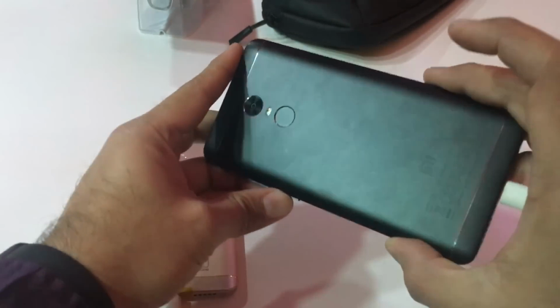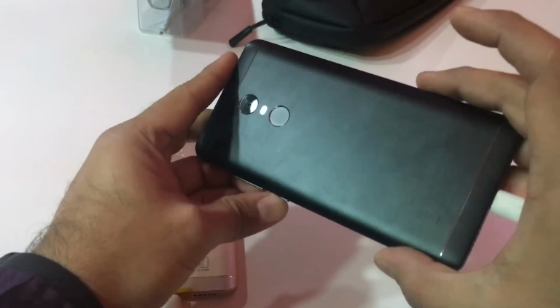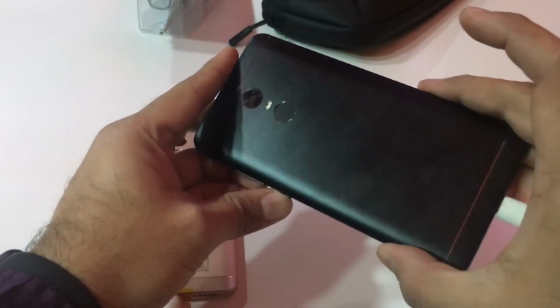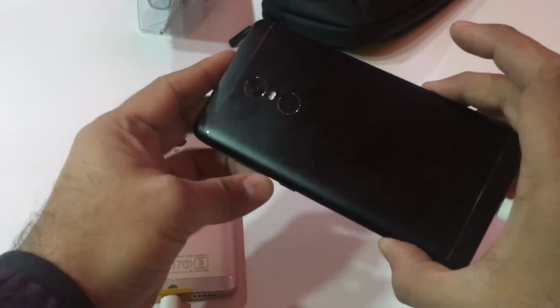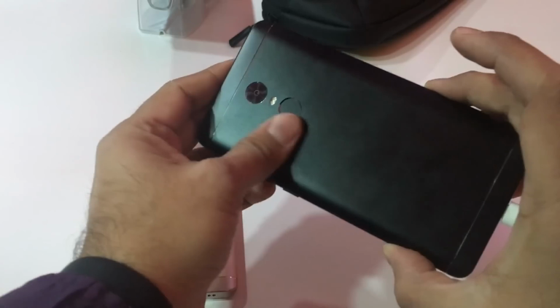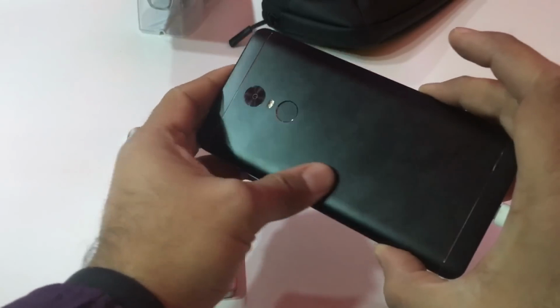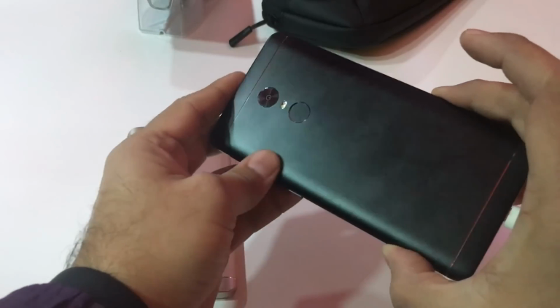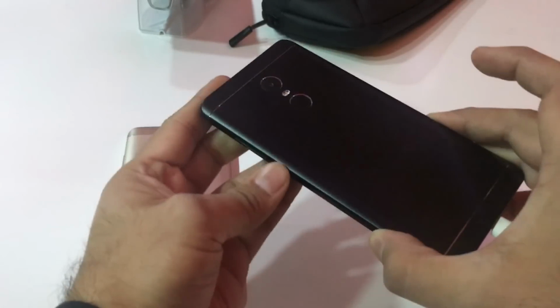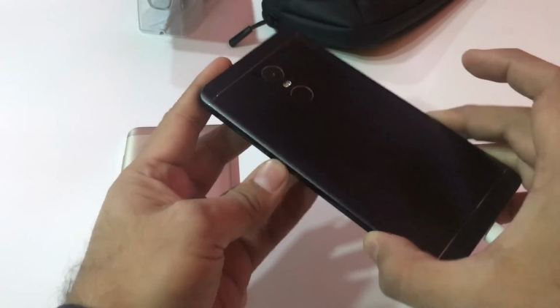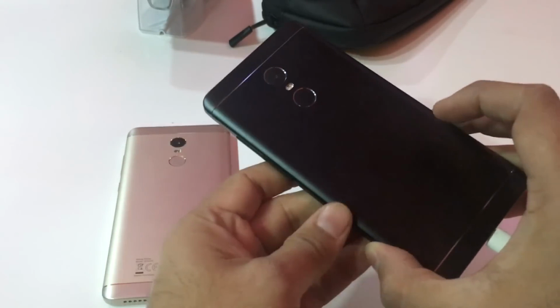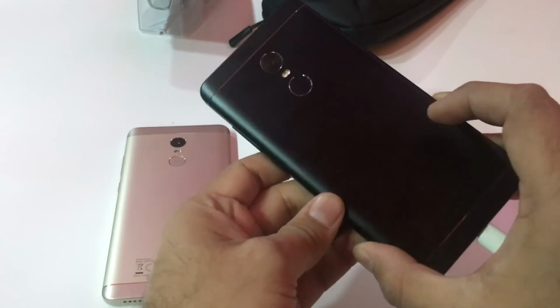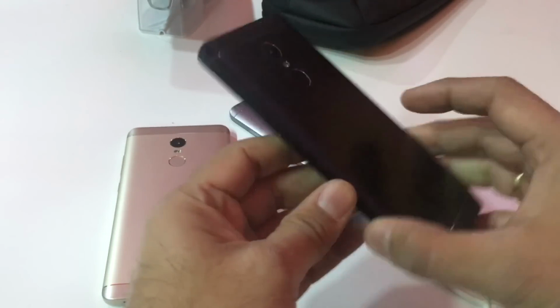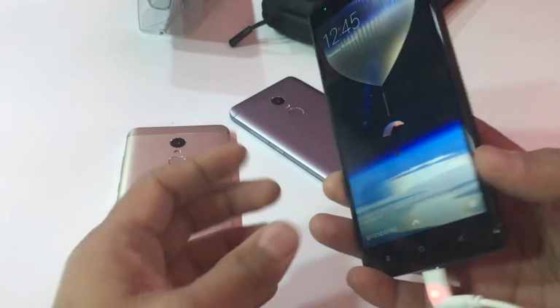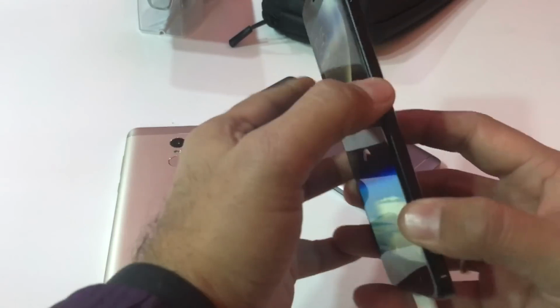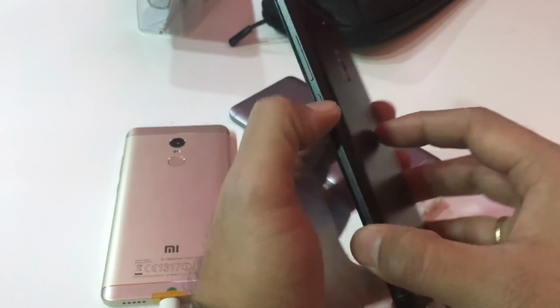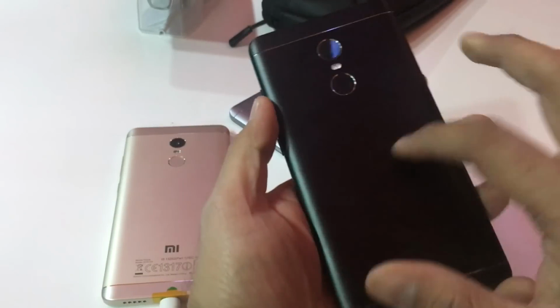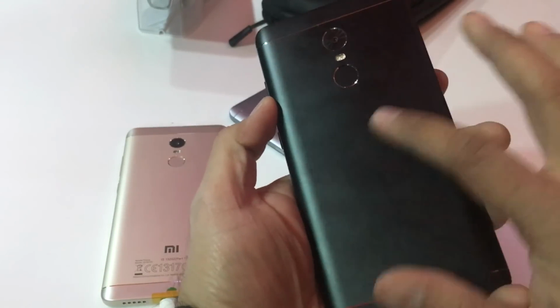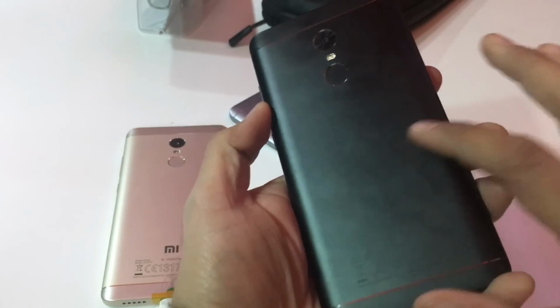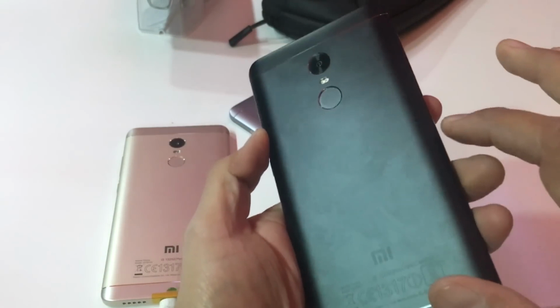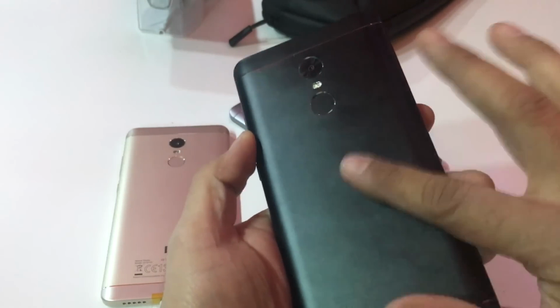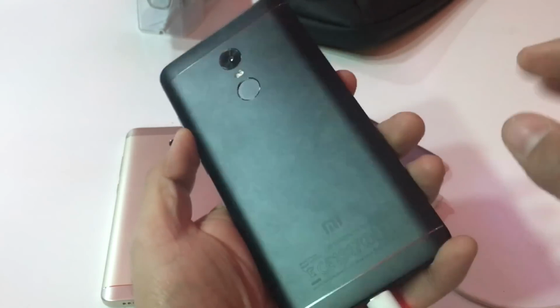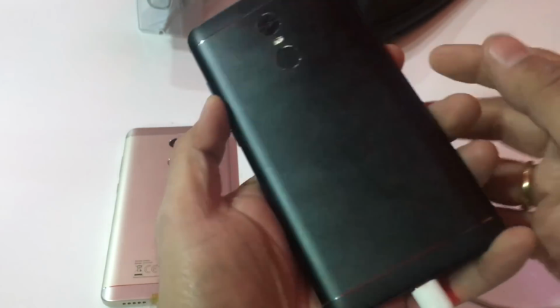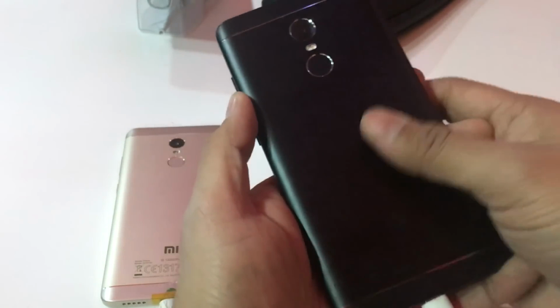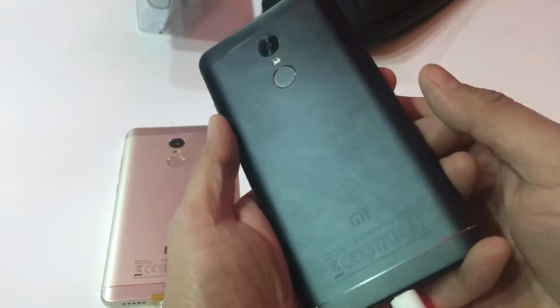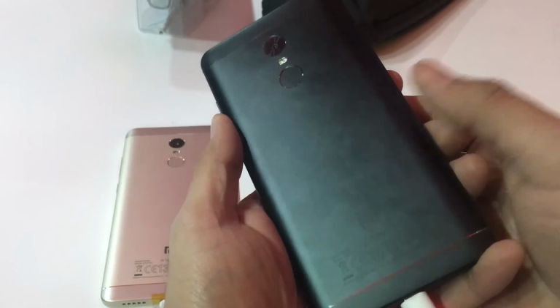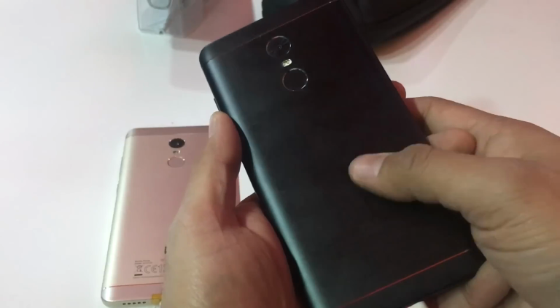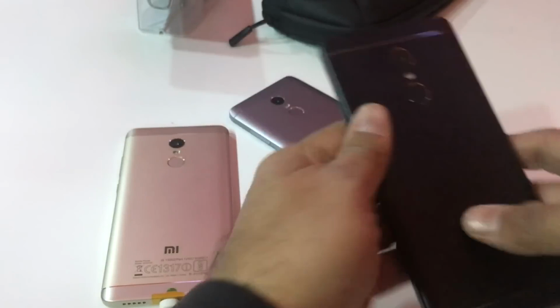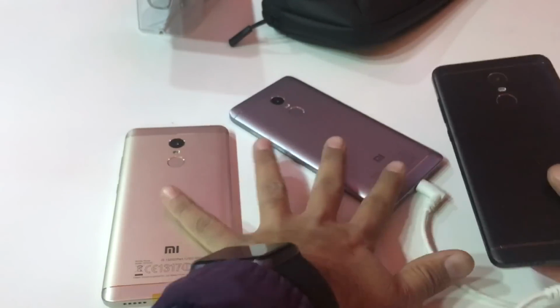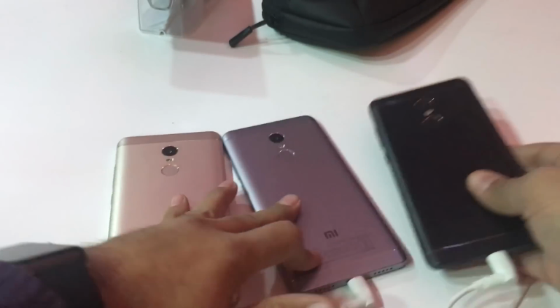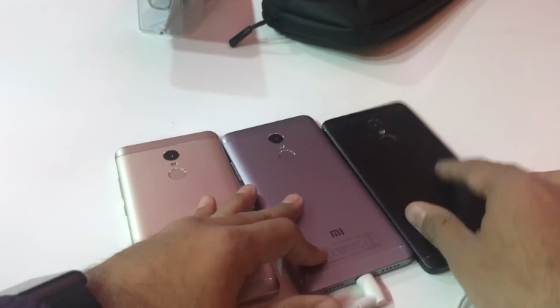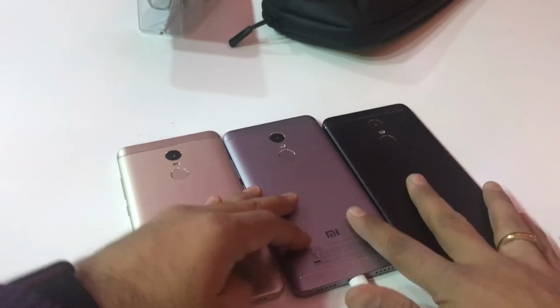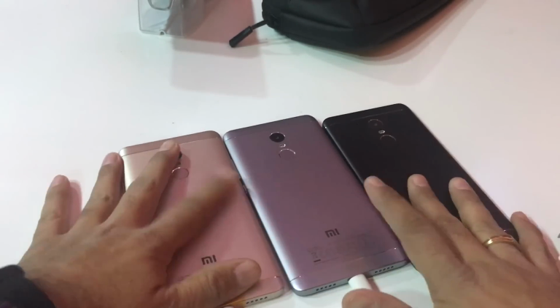It looks very trendy. It's not similar to what you have seen on the iPhones, but this is different — this is classy. It looks very nice, and the matte finish doesn't really pick up smudges.